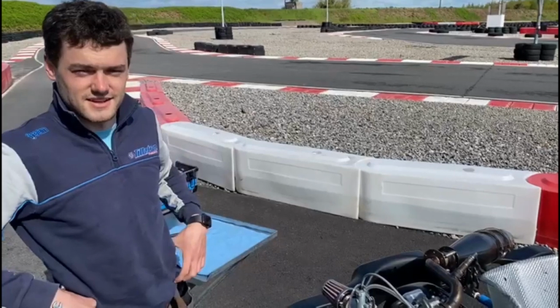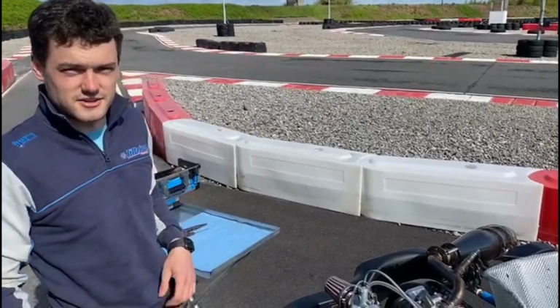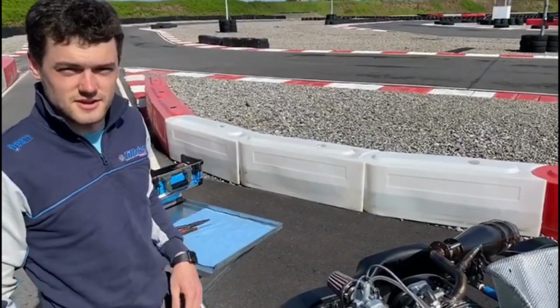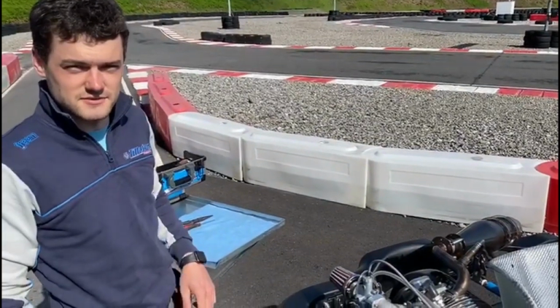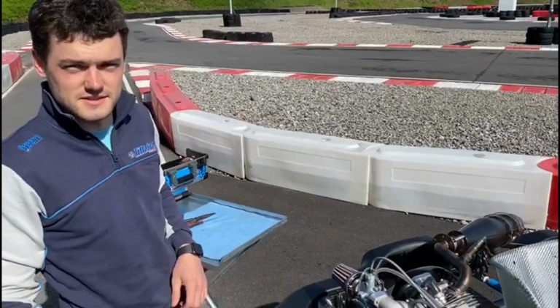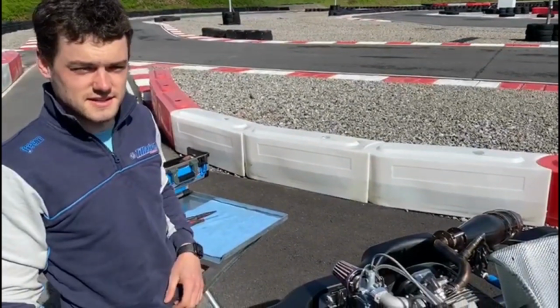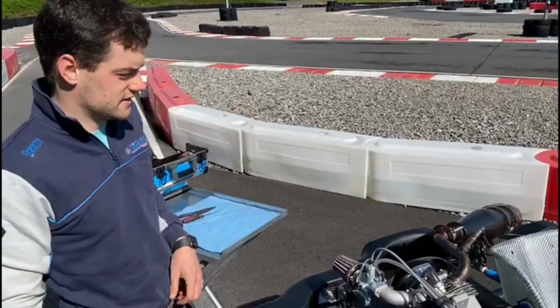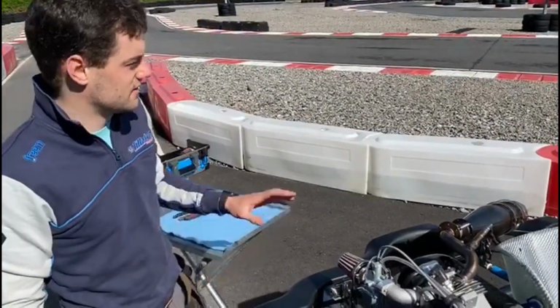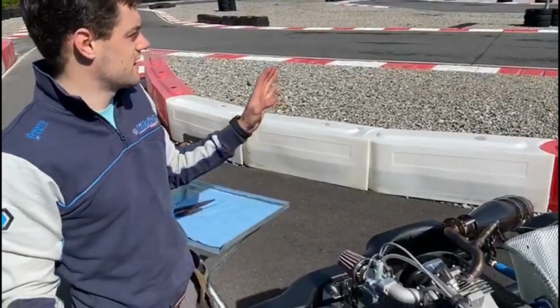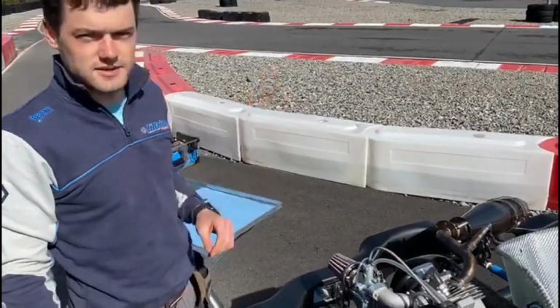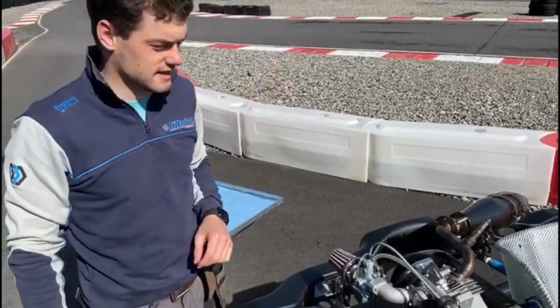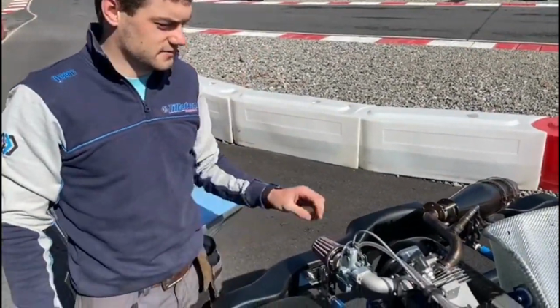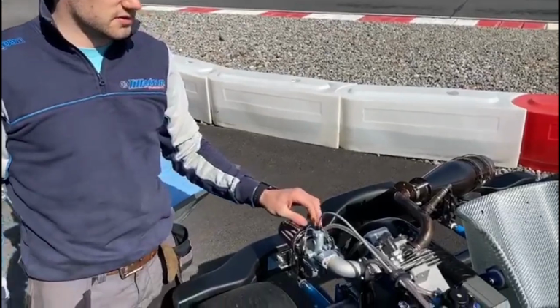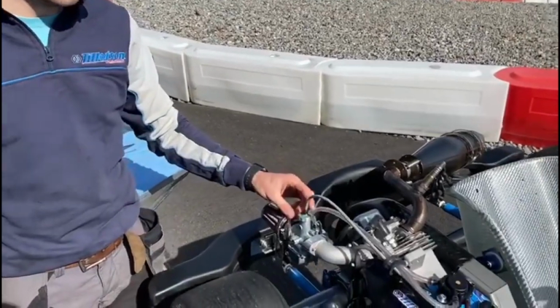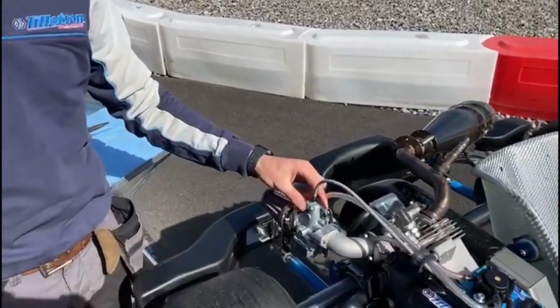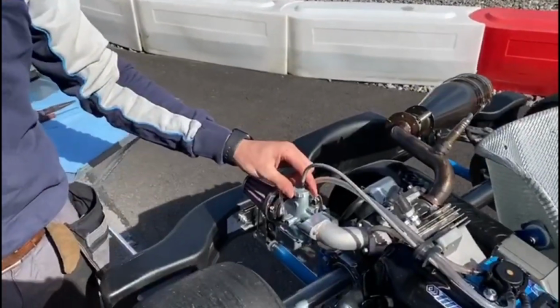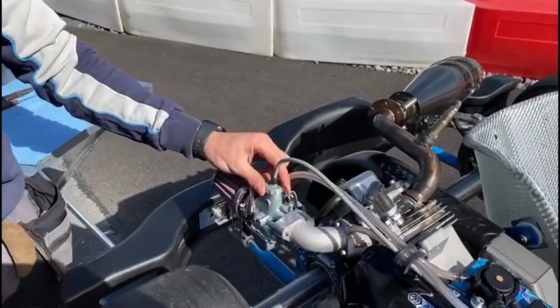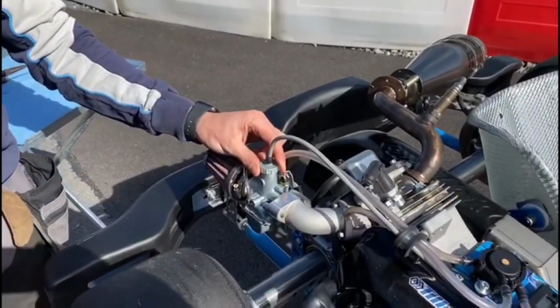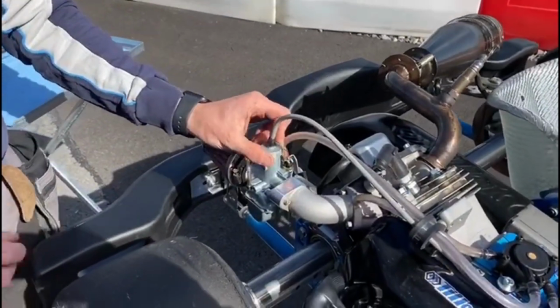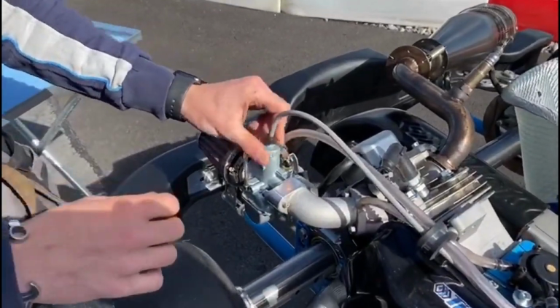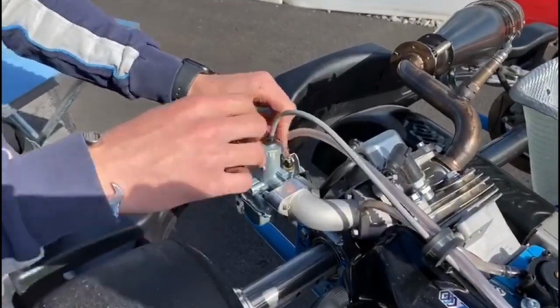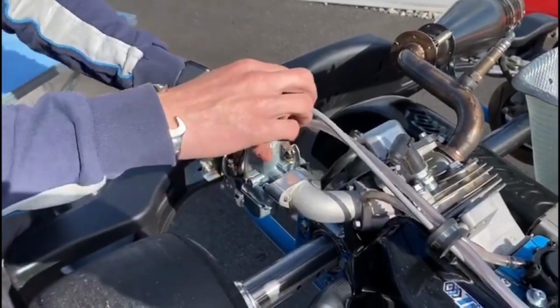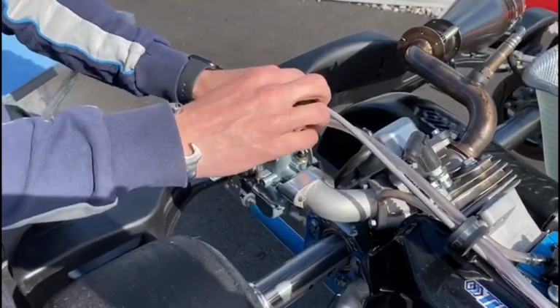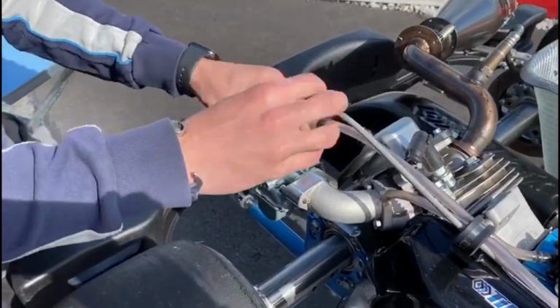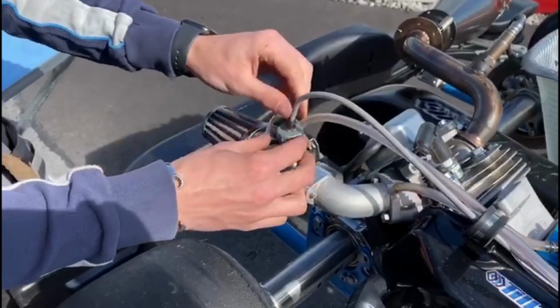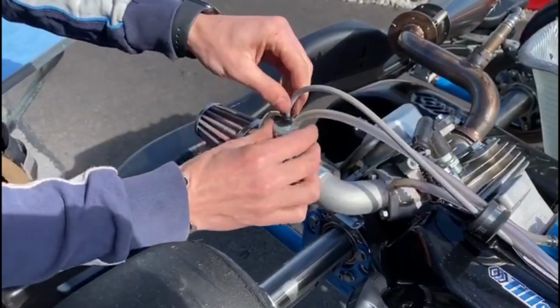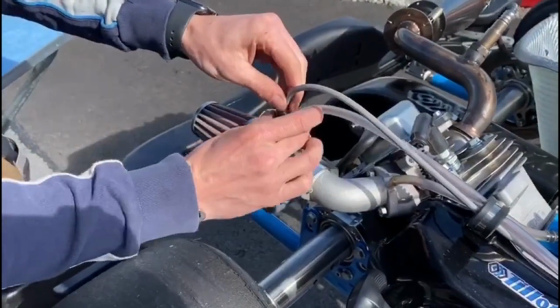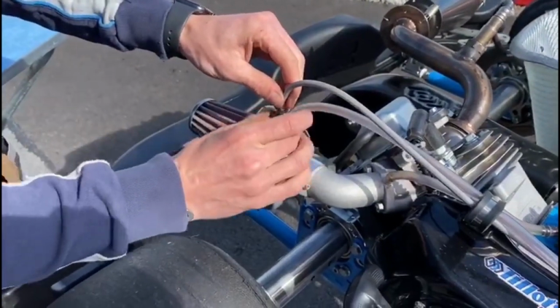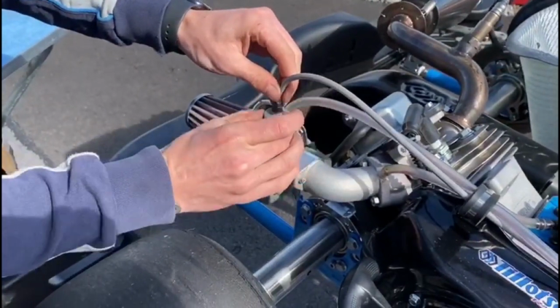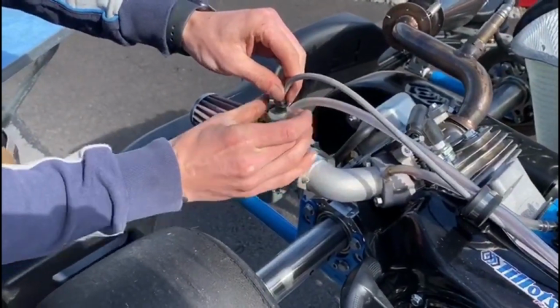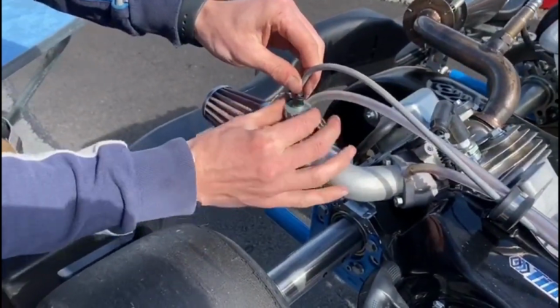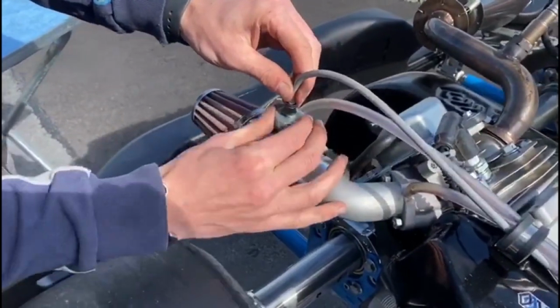Hi guys, it's Ross here from Tillotson Racing. Today we're at the track testing and I'm going to show you how to set the needle height in an FM 22 carburettor. First, unscrew the top of the carburettor.